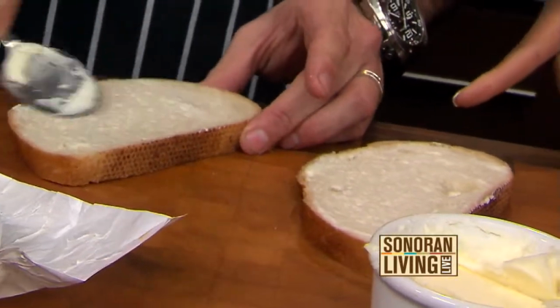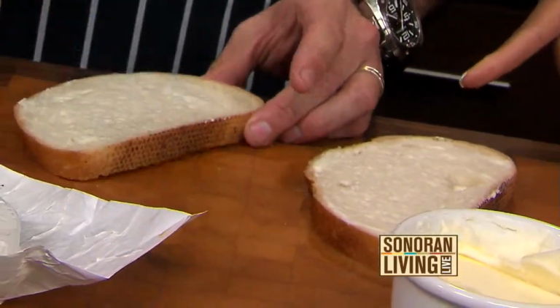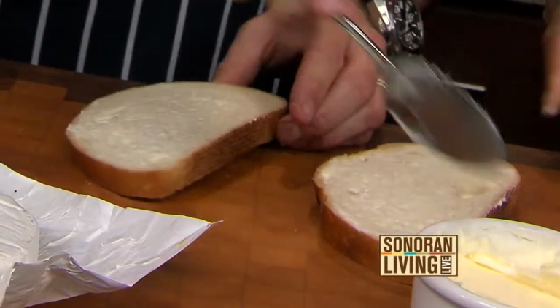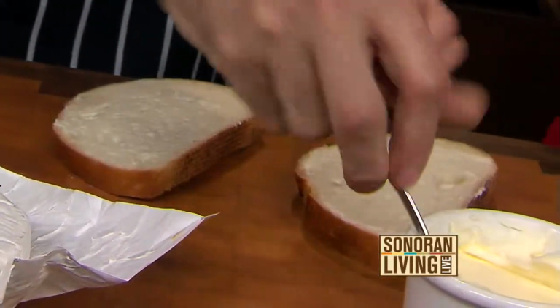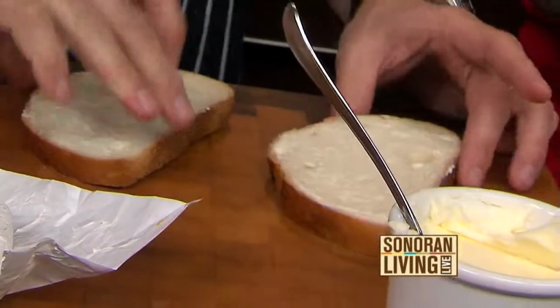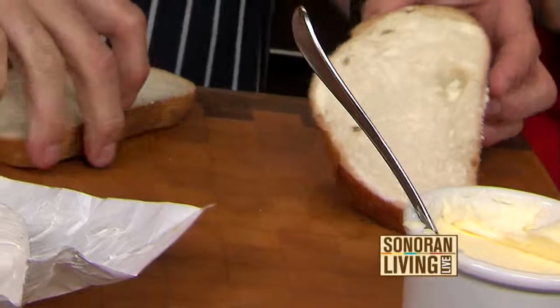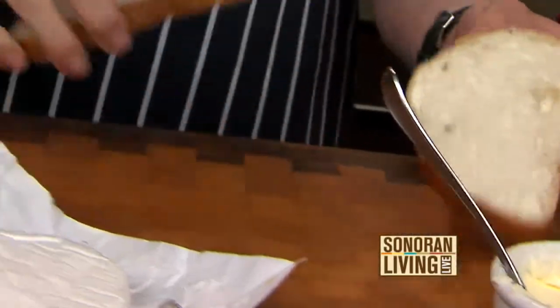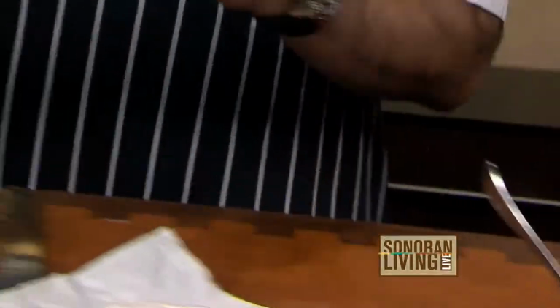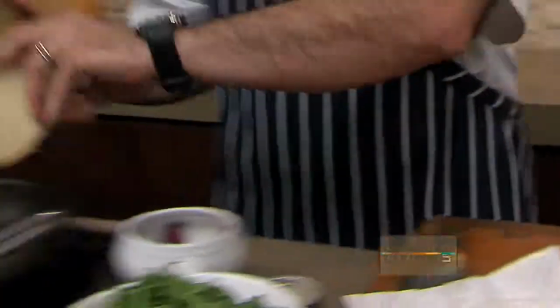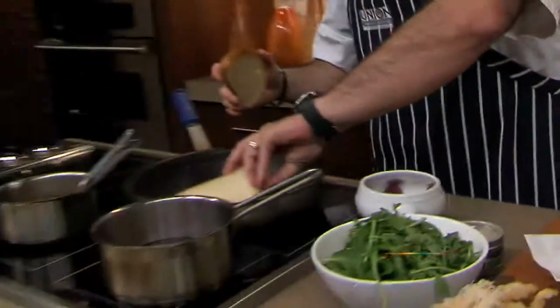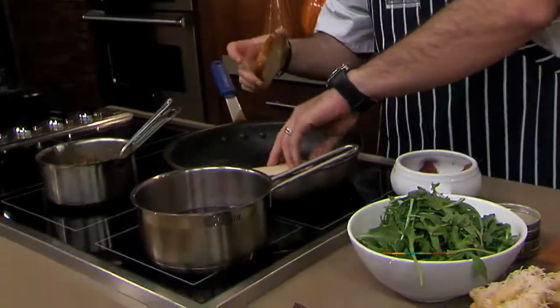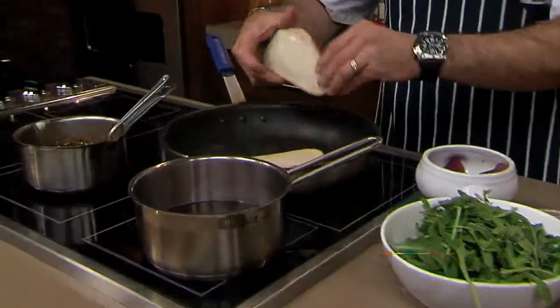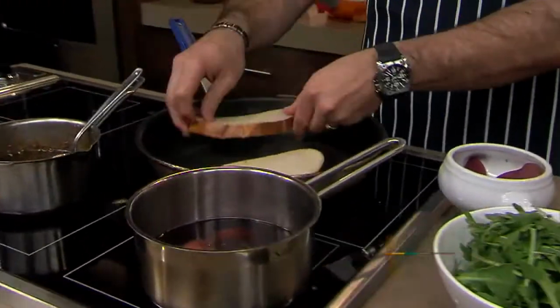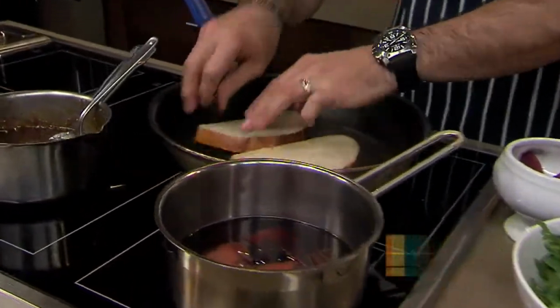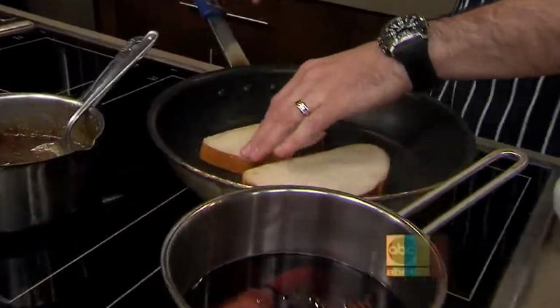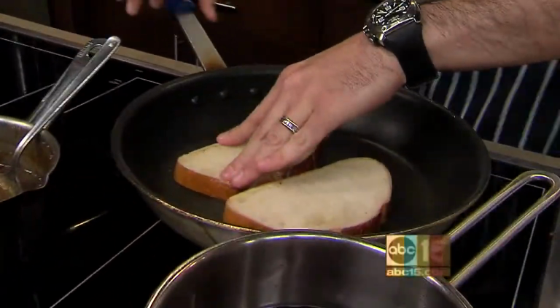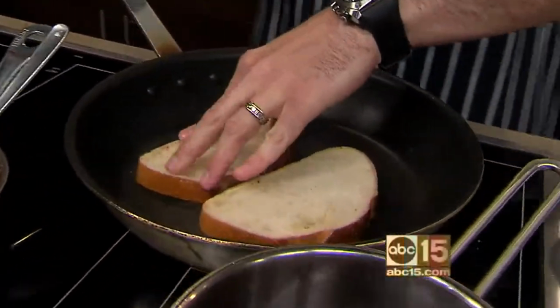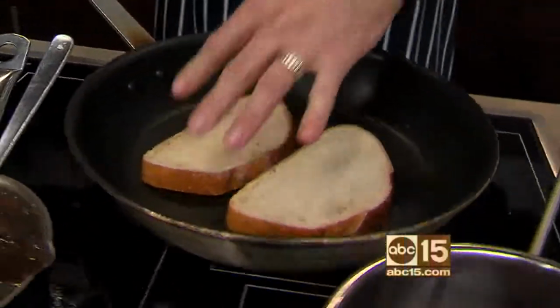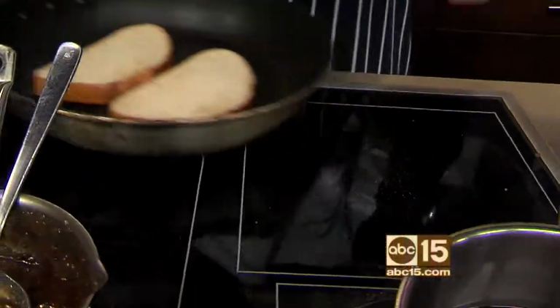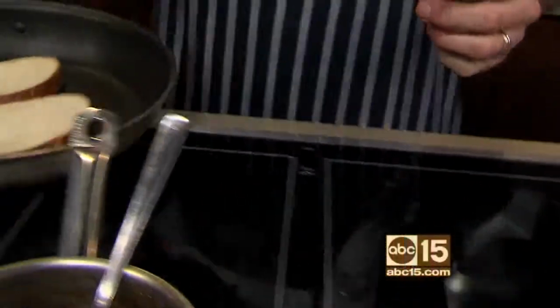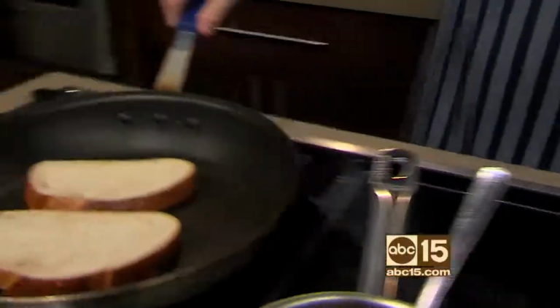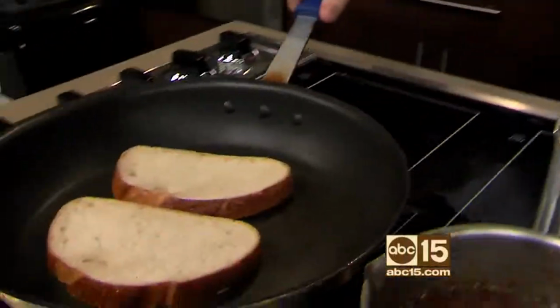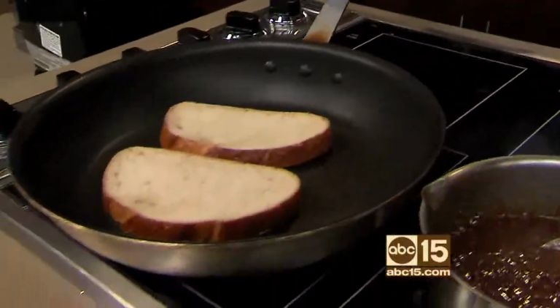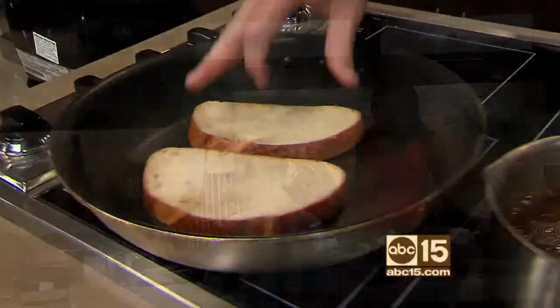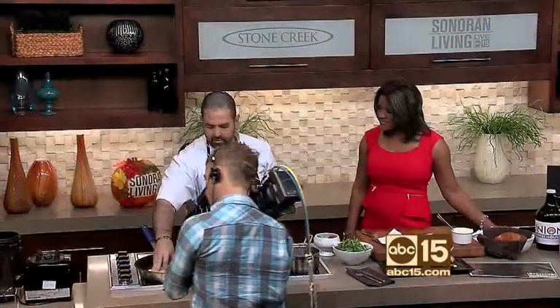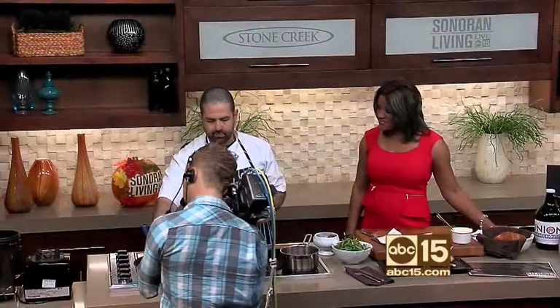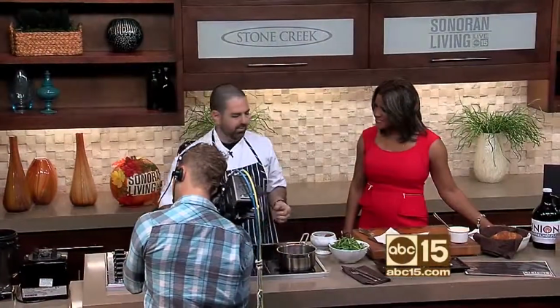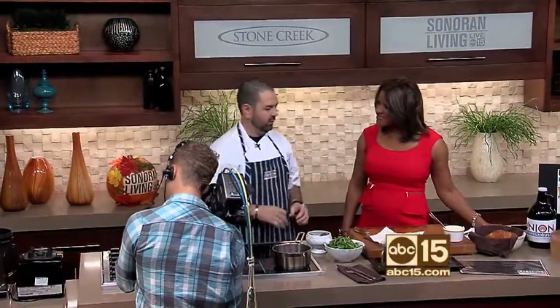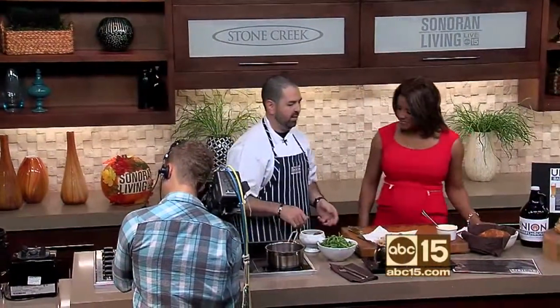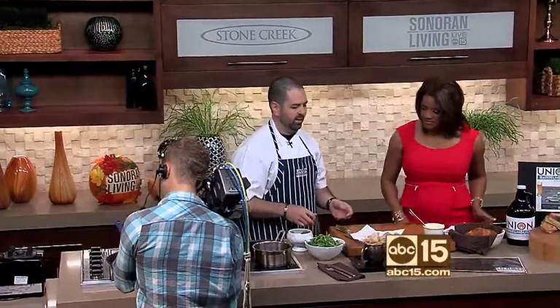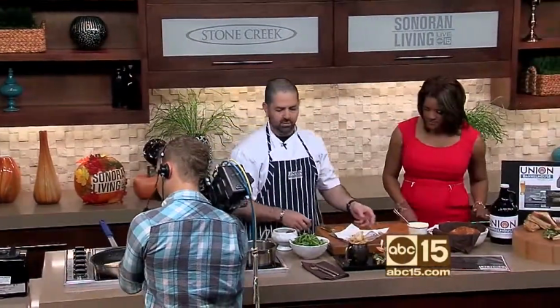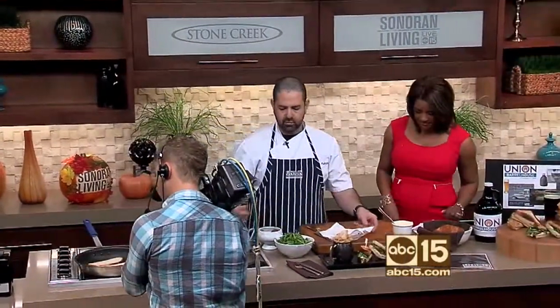This is sourdough — just a really thick-cut artisan sourdough. We're going to go right into our pan and we want to do this over low heat, just to let it build up and toast so that it gets a nice toast to it.